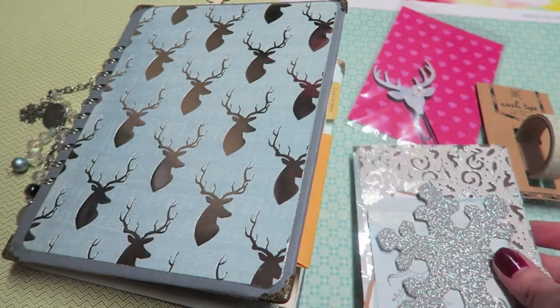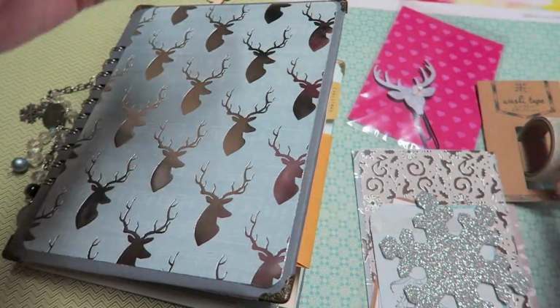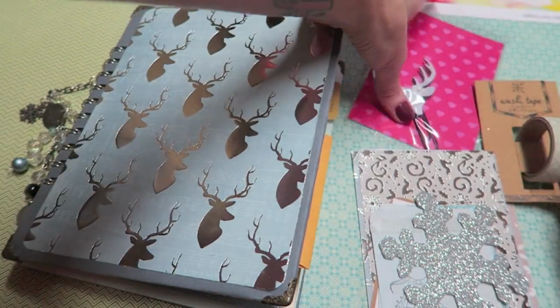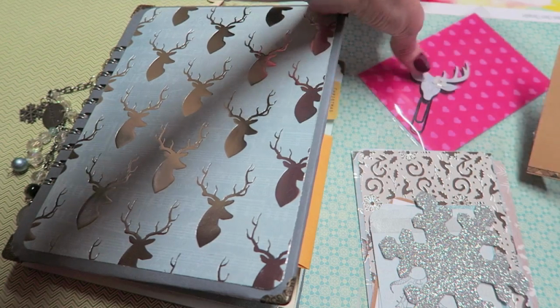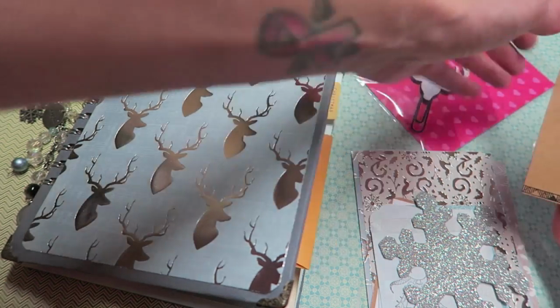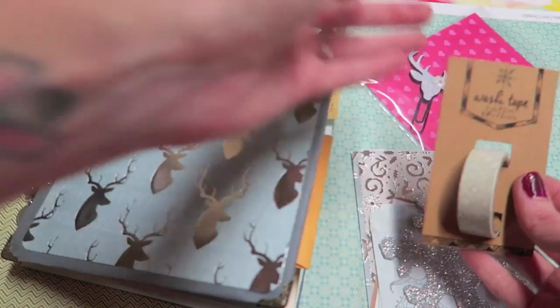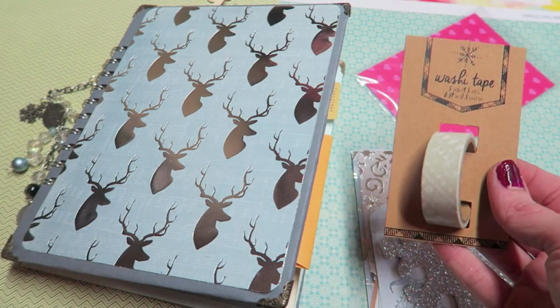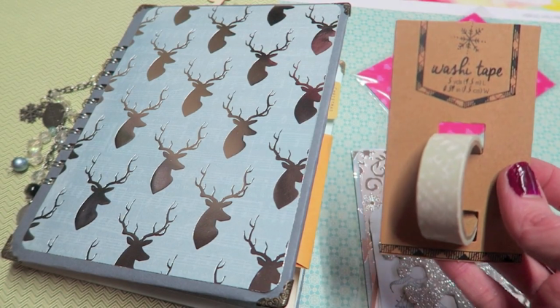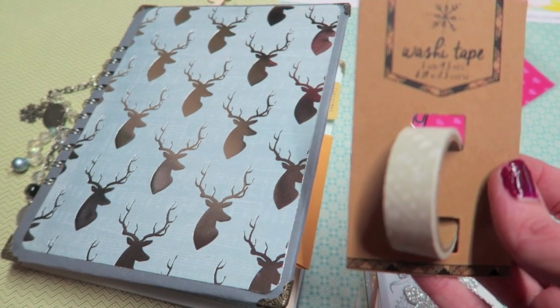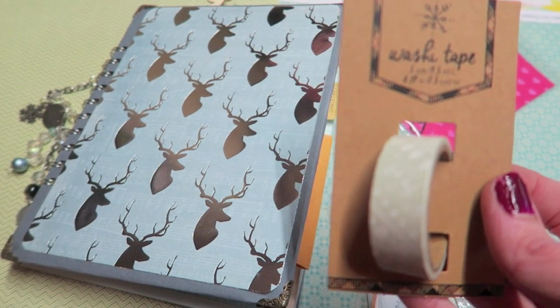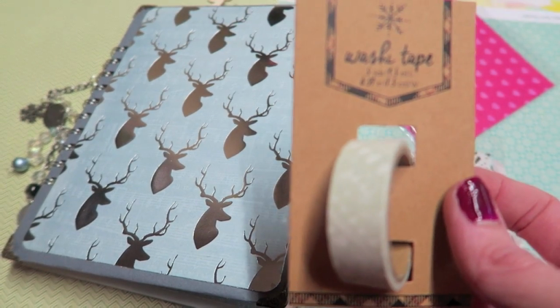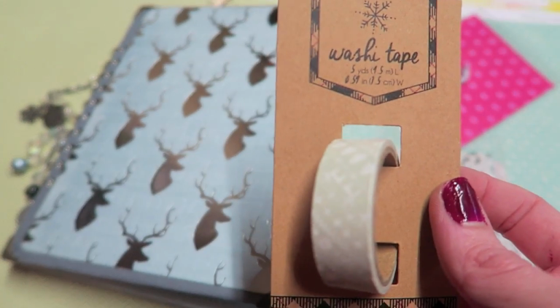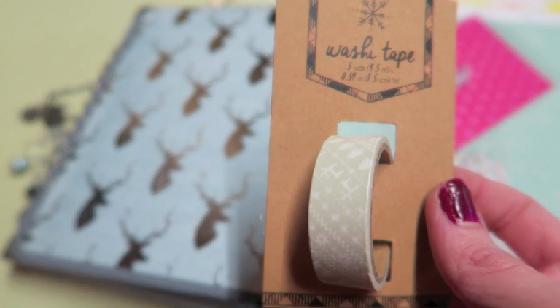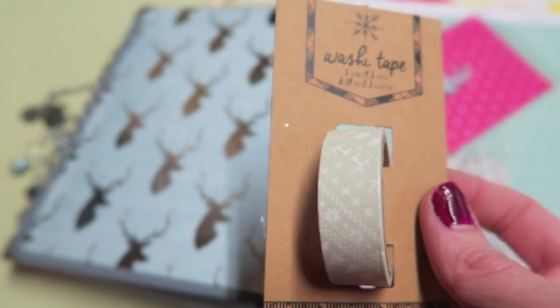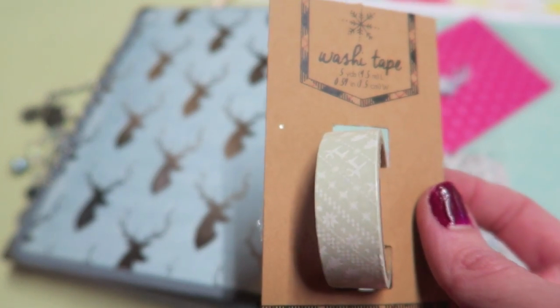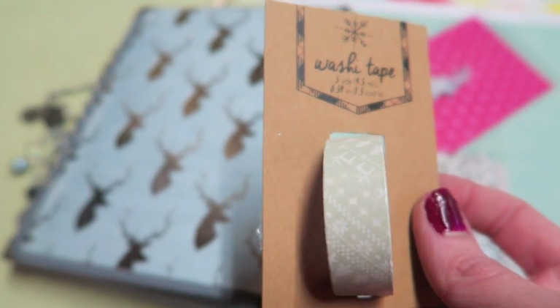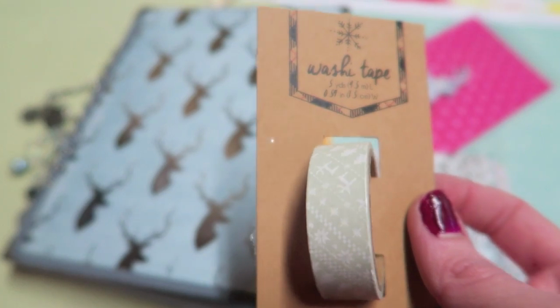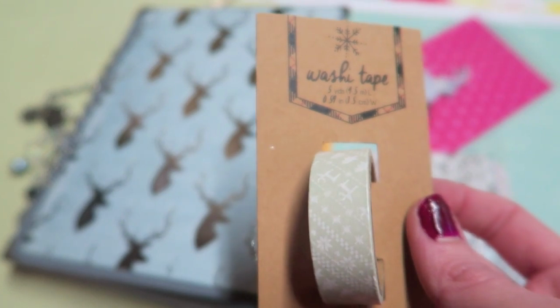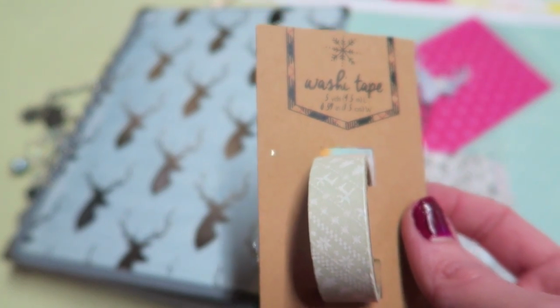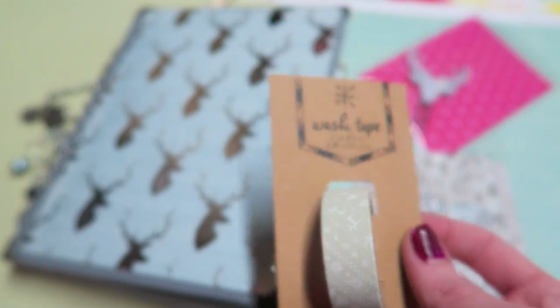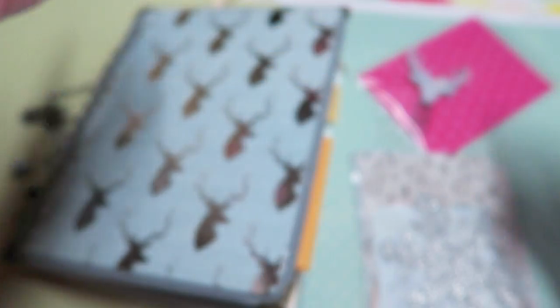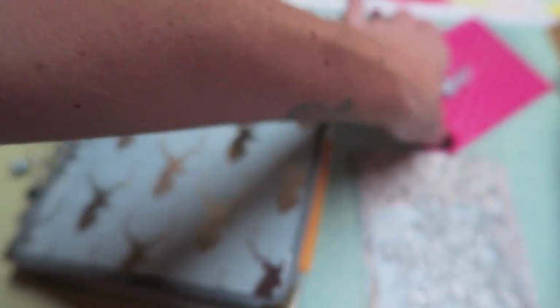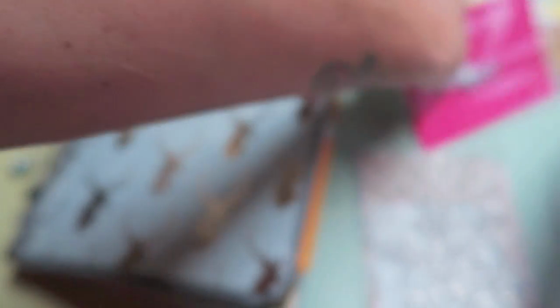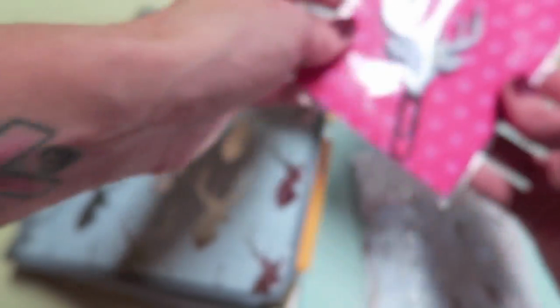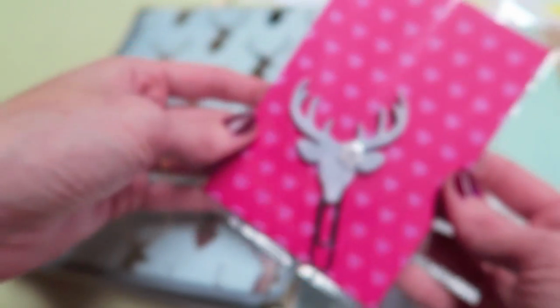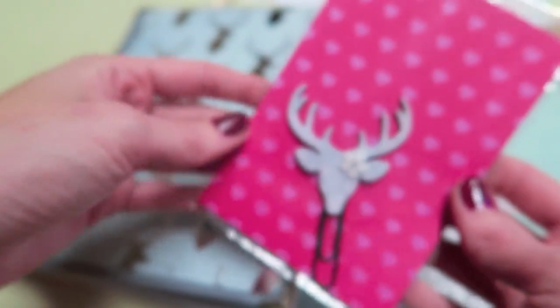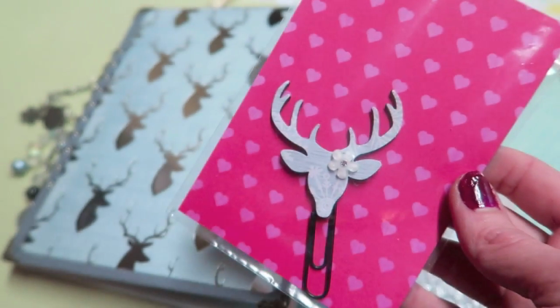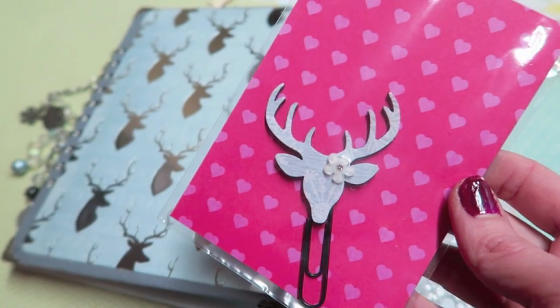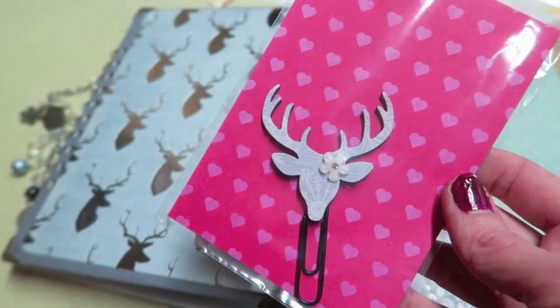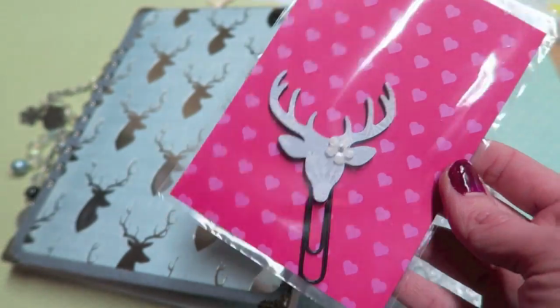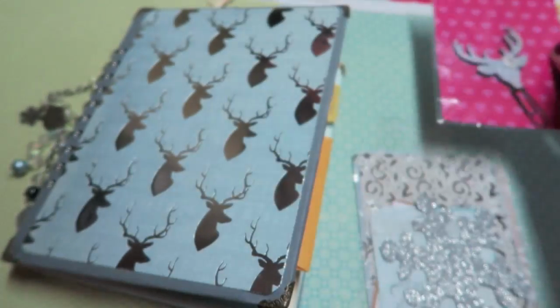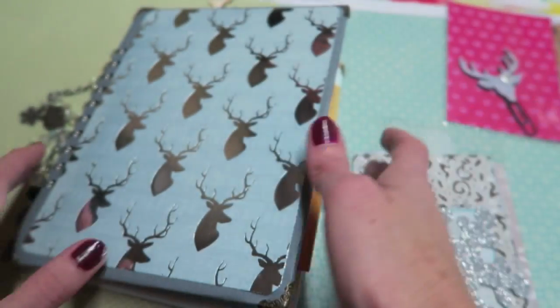I included just some random things. I don't normally include washi tape but I had seen this one and it was just so perfect to go with the book that I went ahead and included it. And then one of my planner clips here that also matches just perfectly.